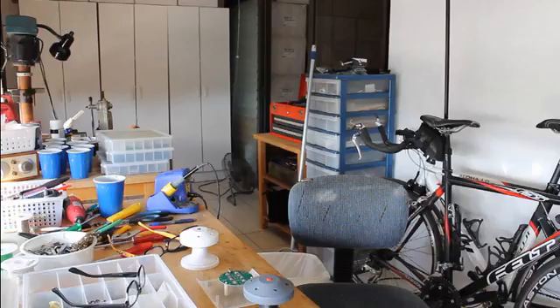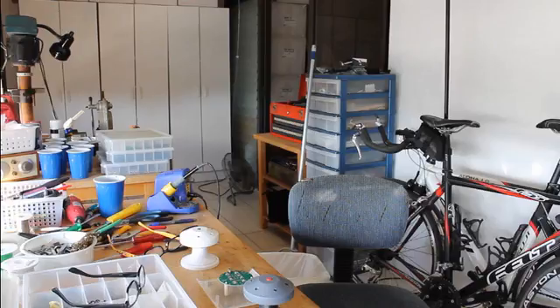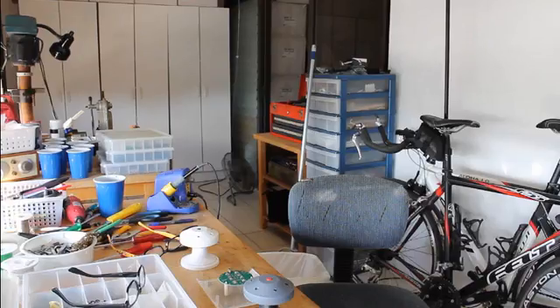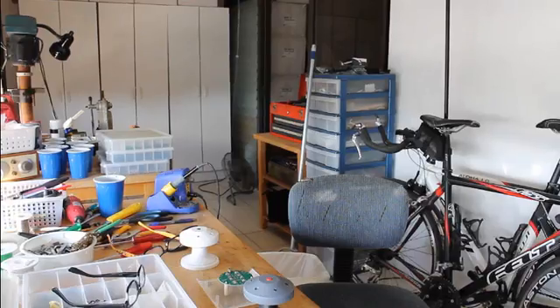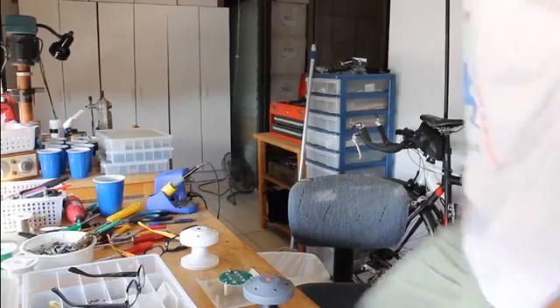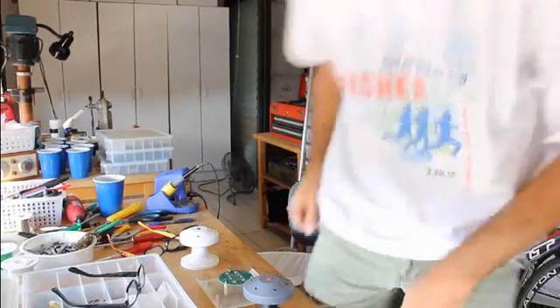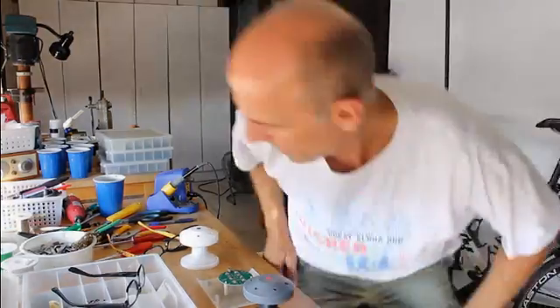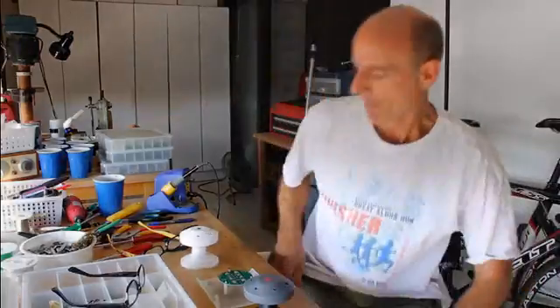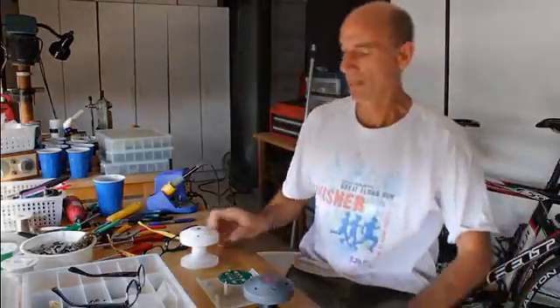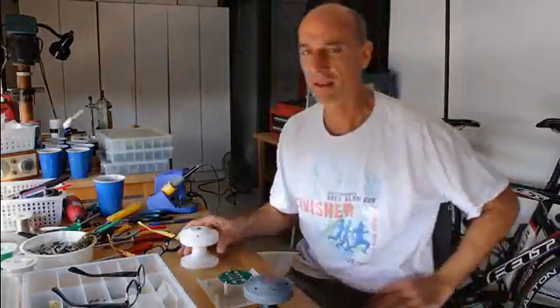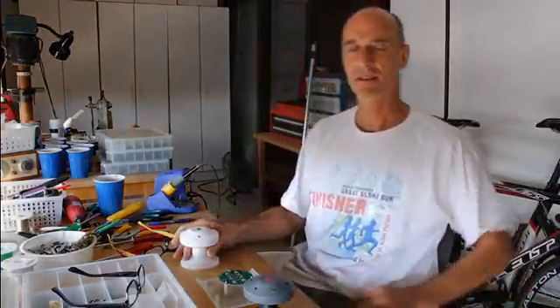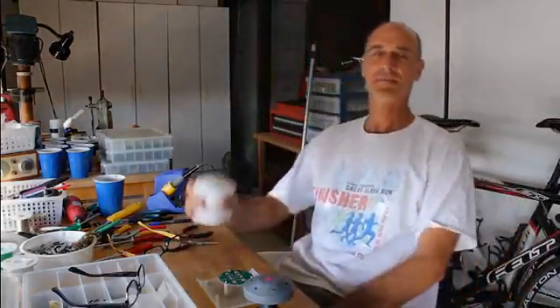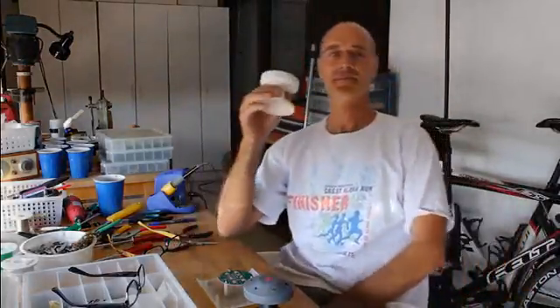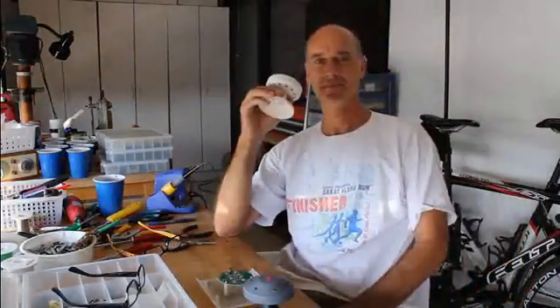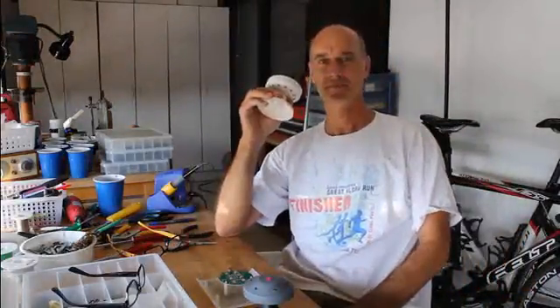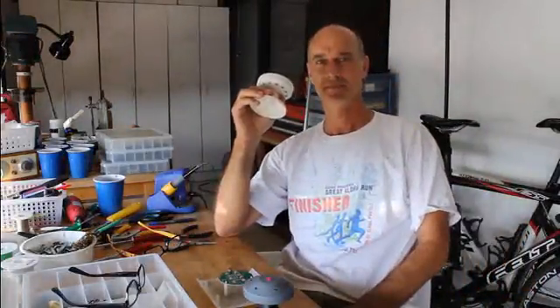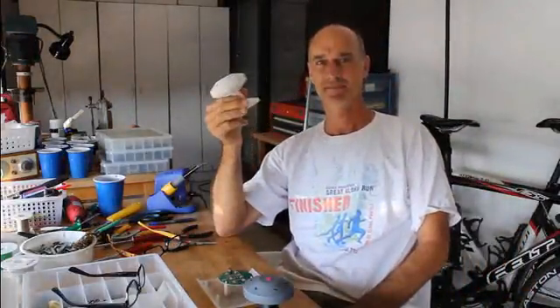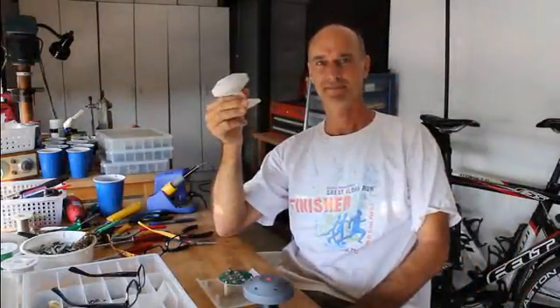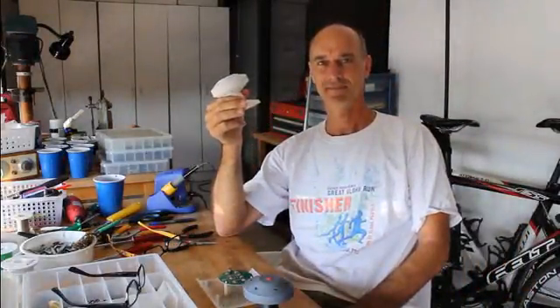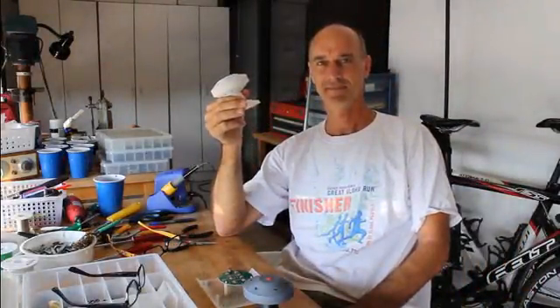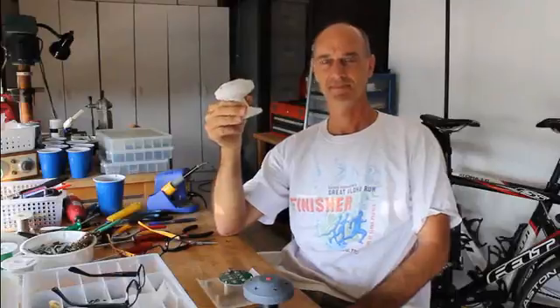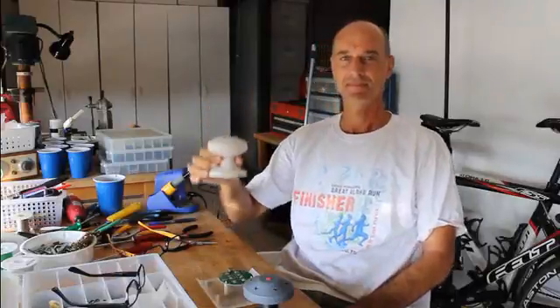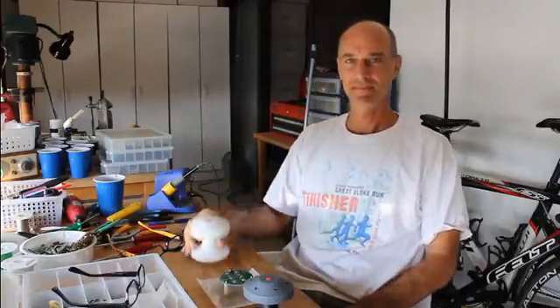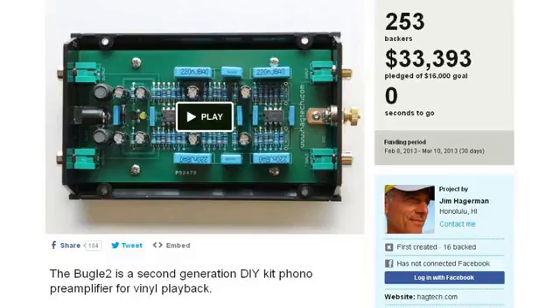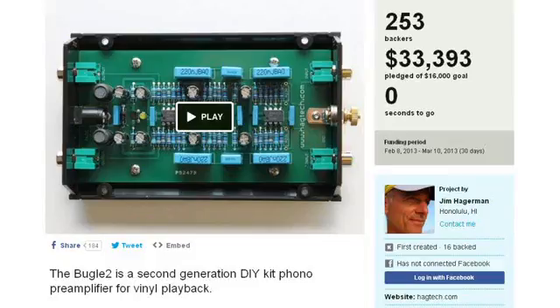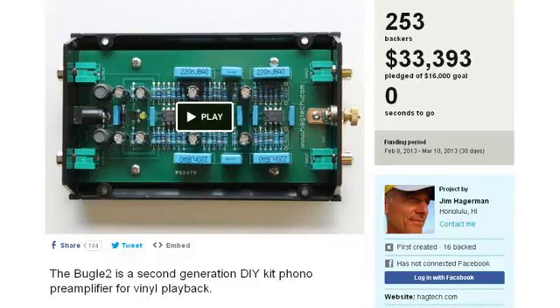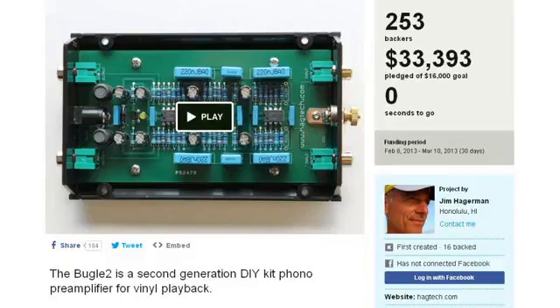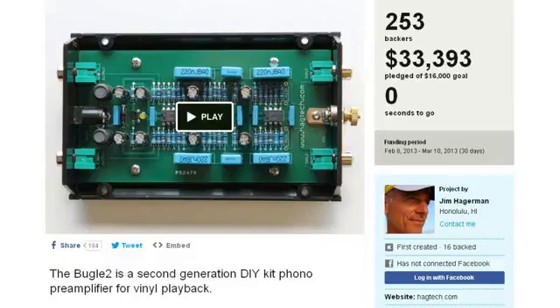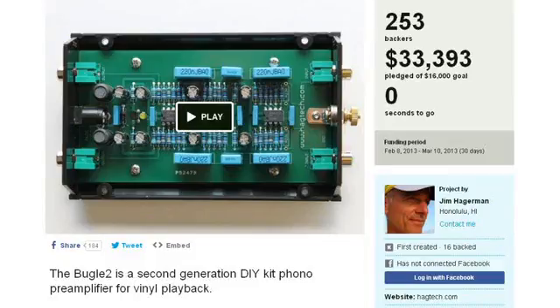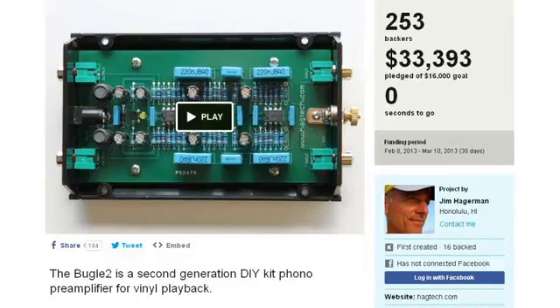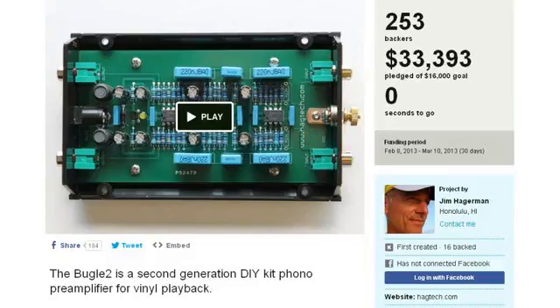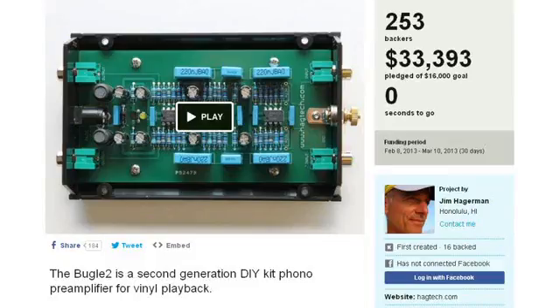And that is where I come in. Hi, I'm Jim Hagerman, and I design audiophile components. You may remember me from my other Kickstarter project earlier this year, the Bugle II Phono Preamp. This project is even better.